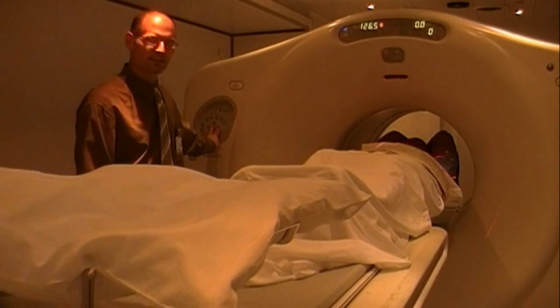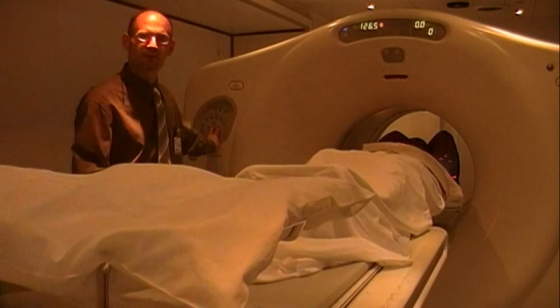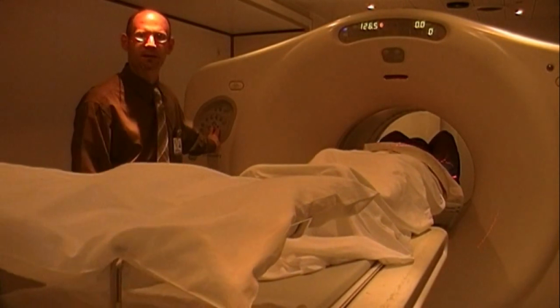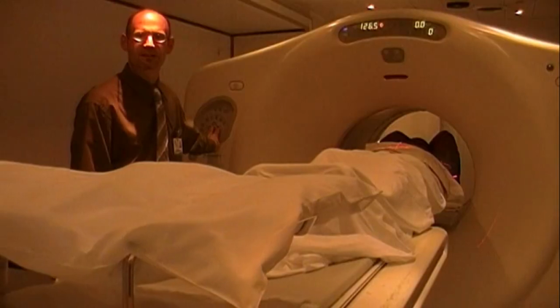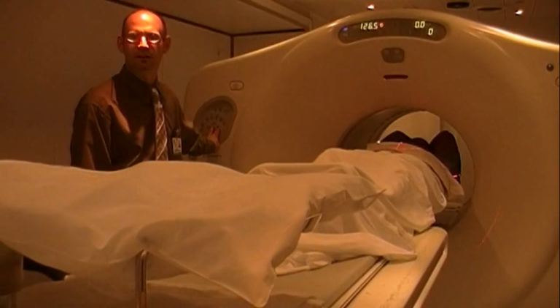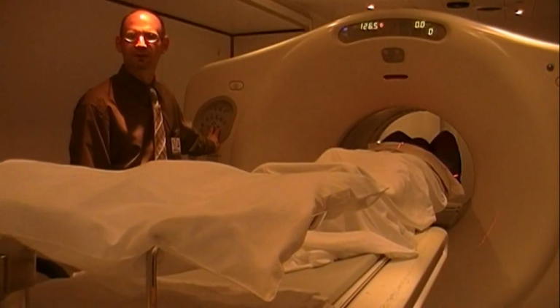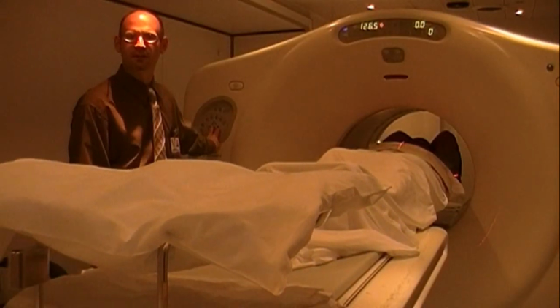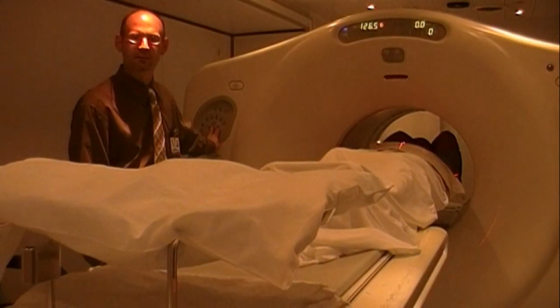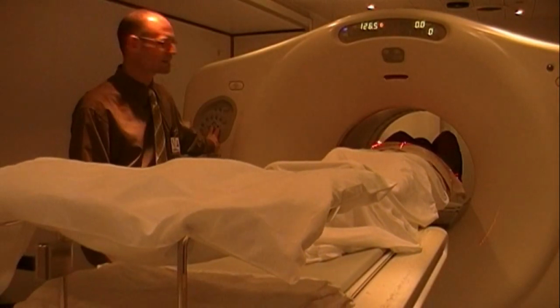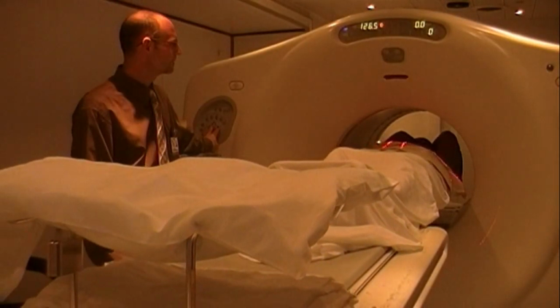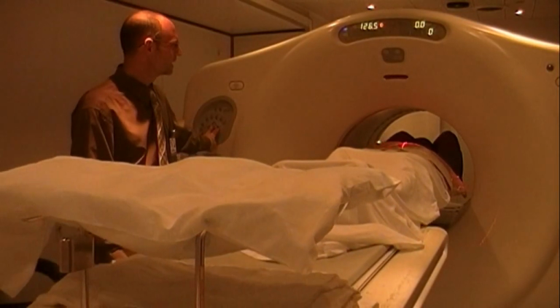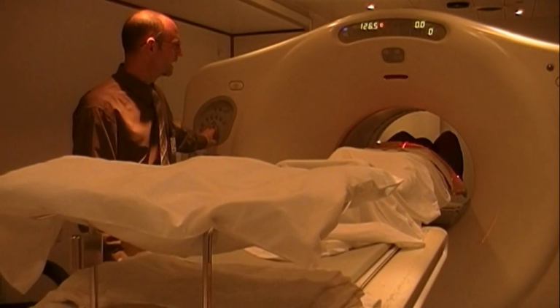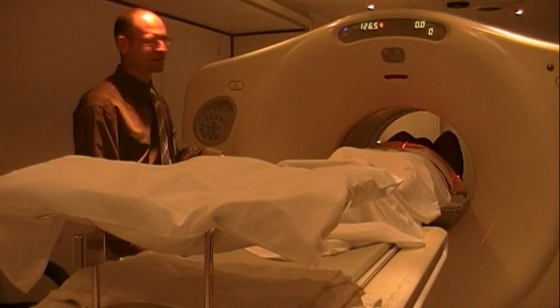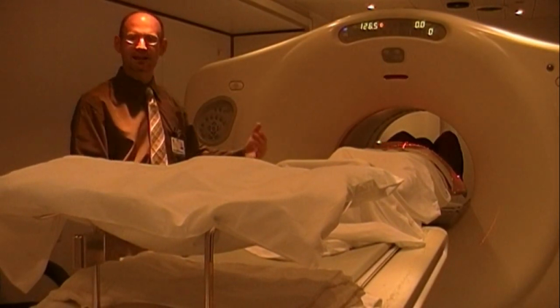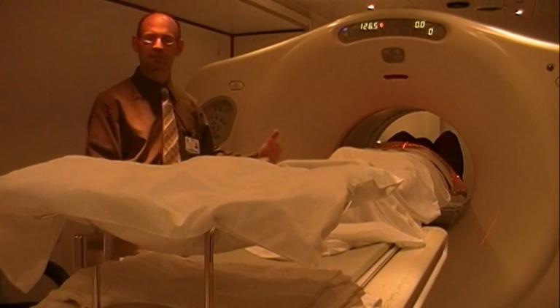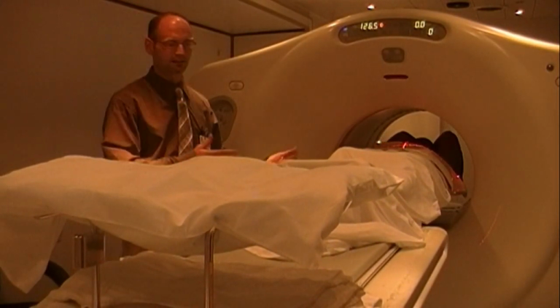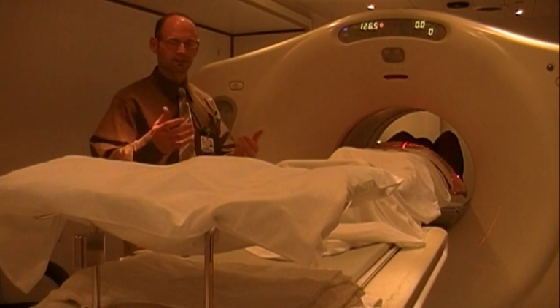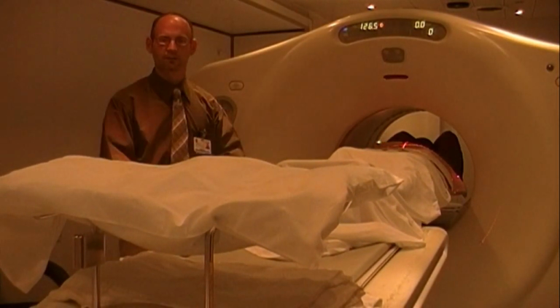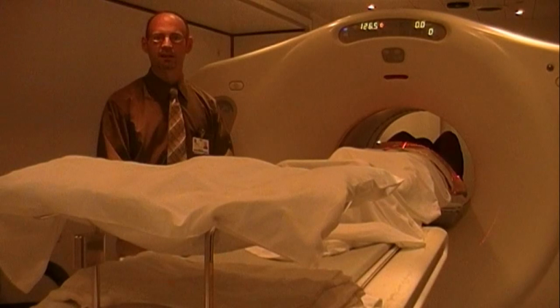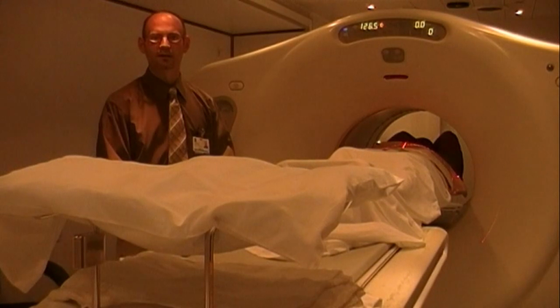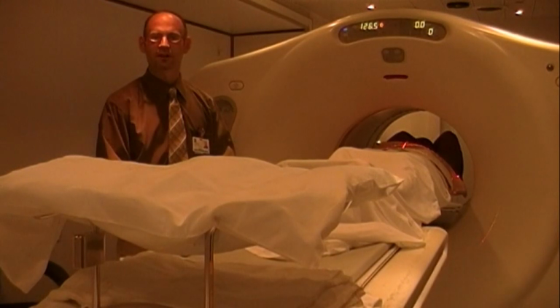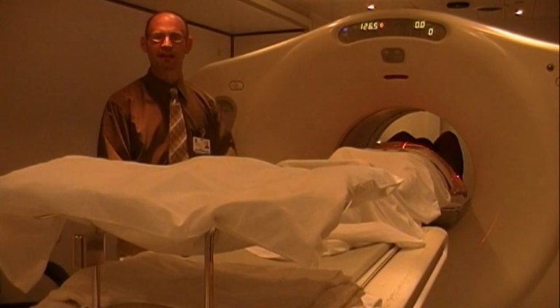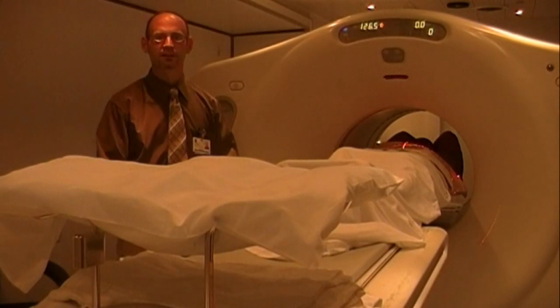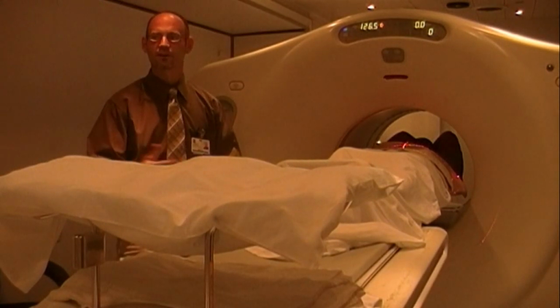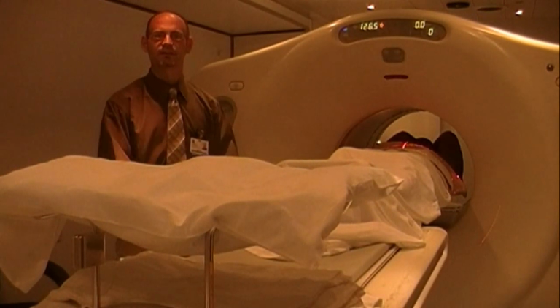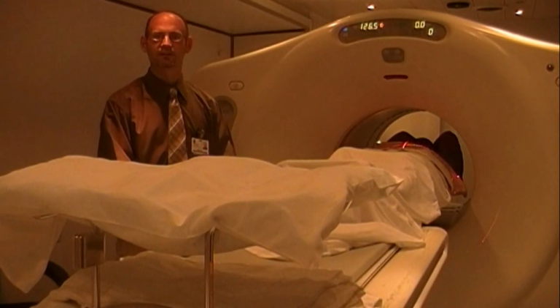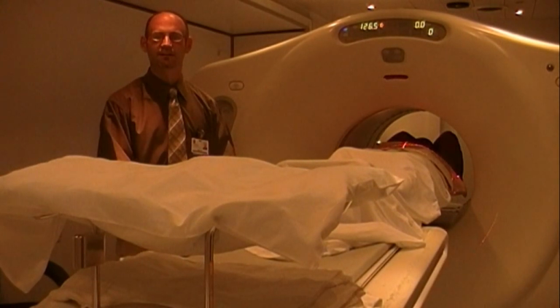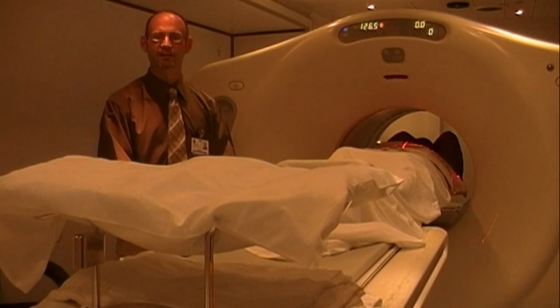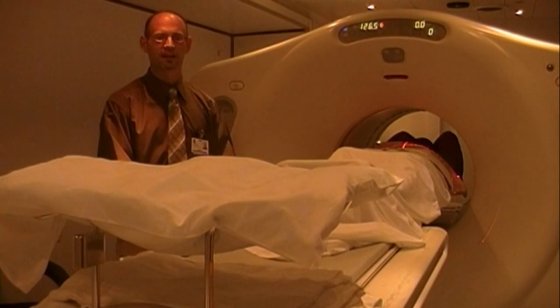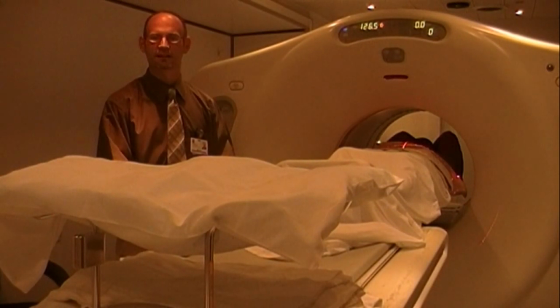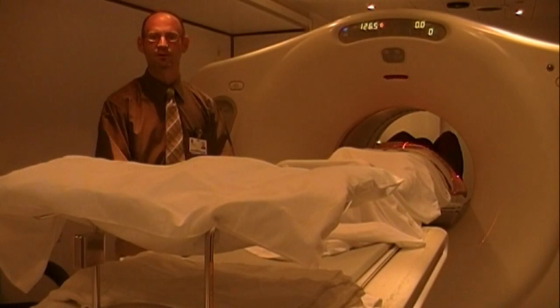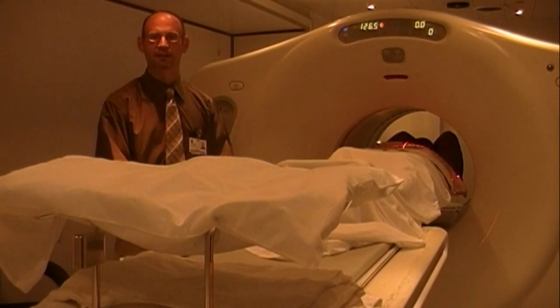For most patients, it takes about 25 to 30 minutes. Once the scan is complete, we bring you out and get you off the table, and you can go on about the rest of your day as you would normally.